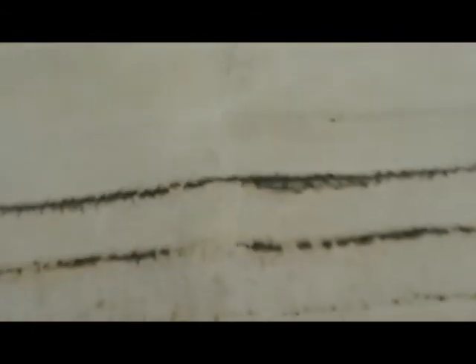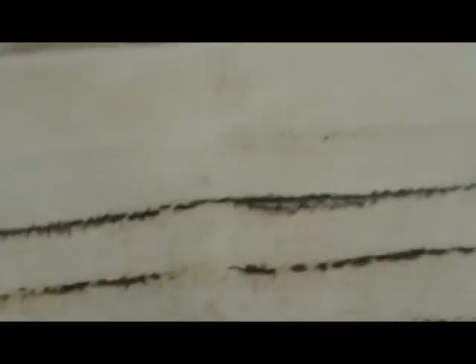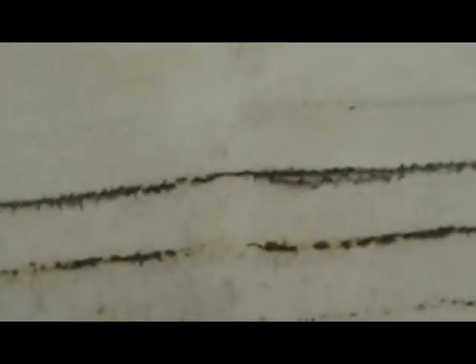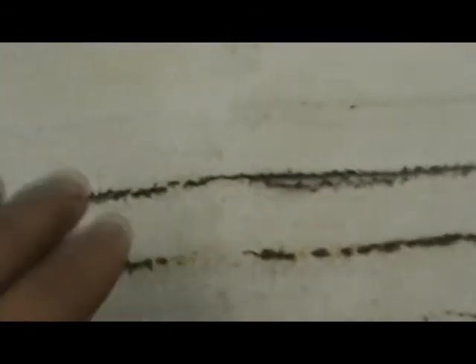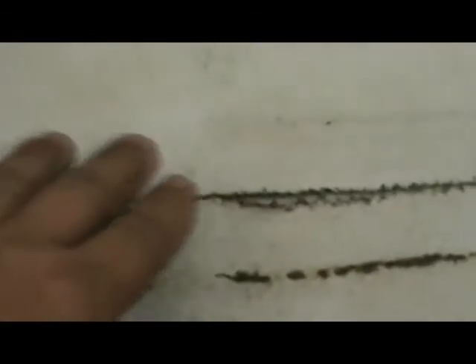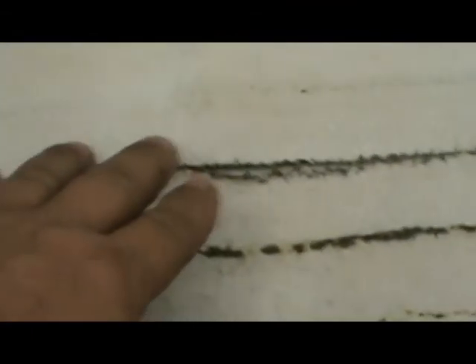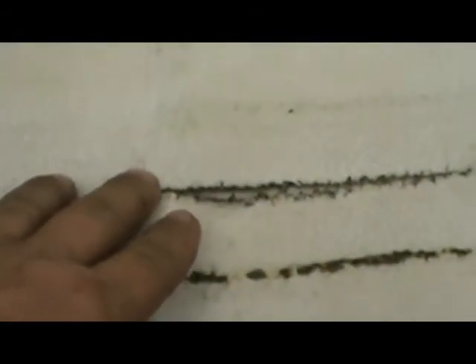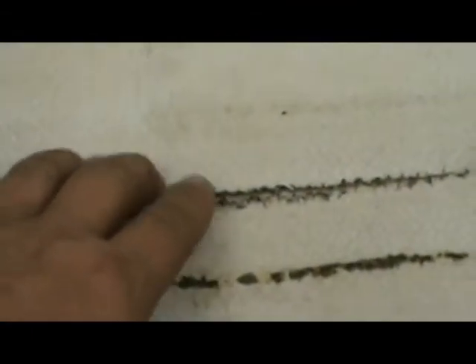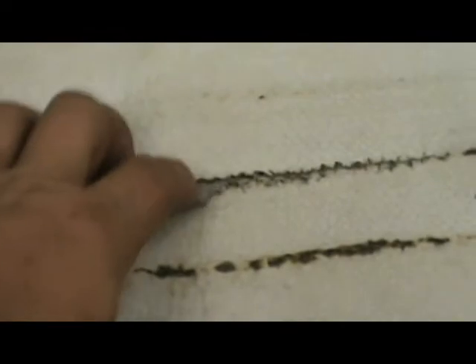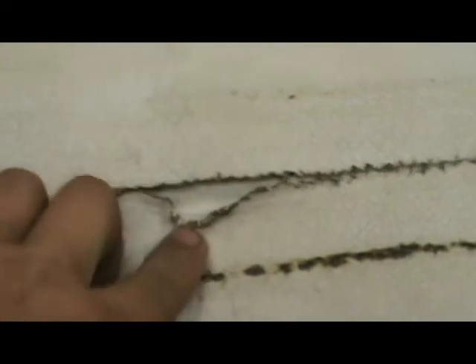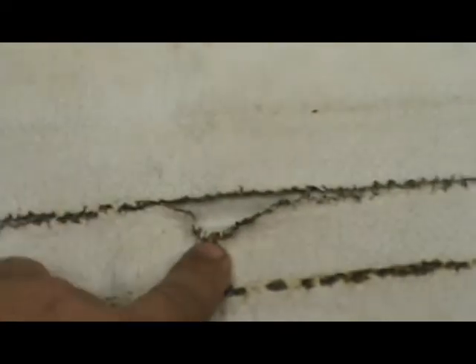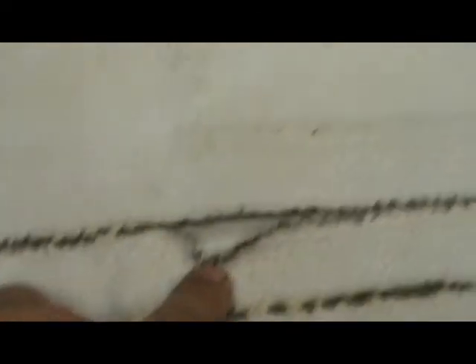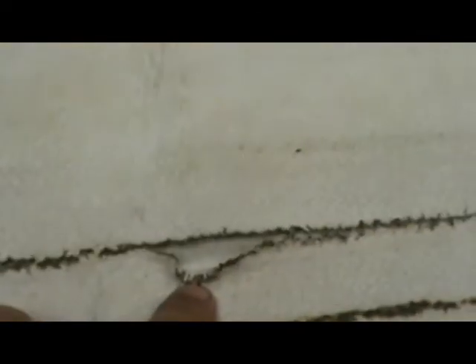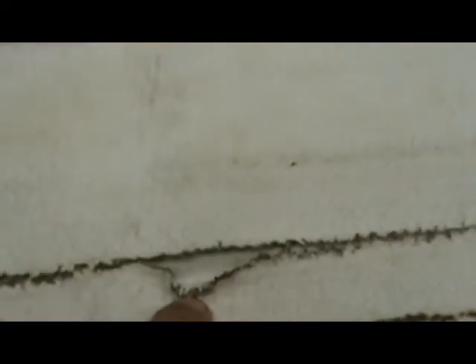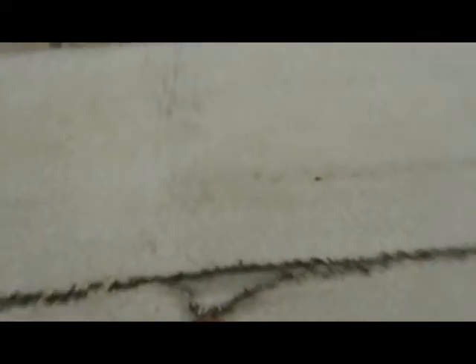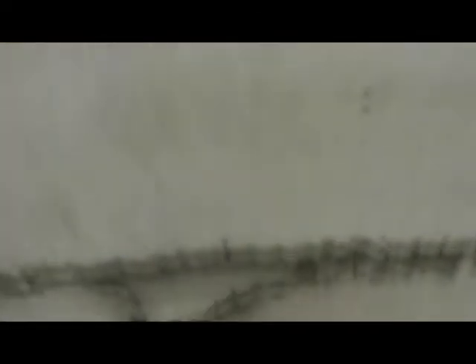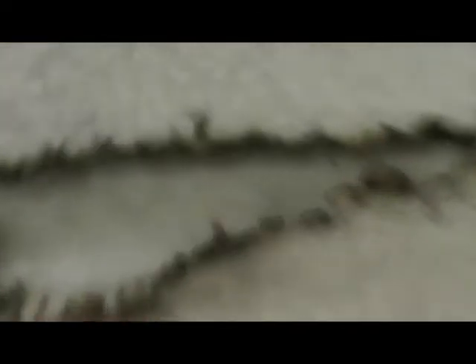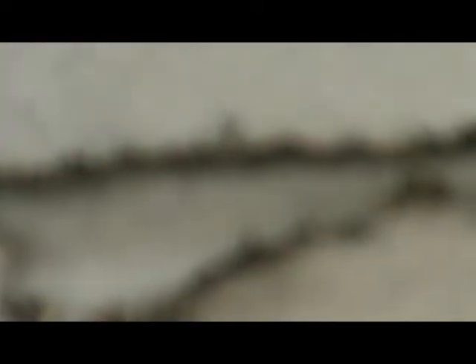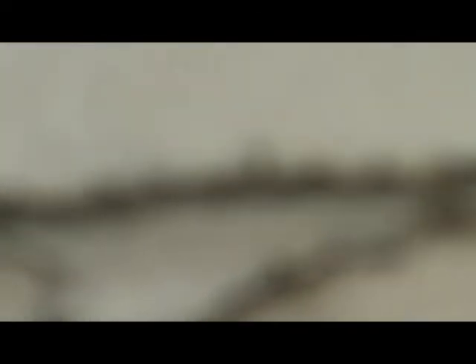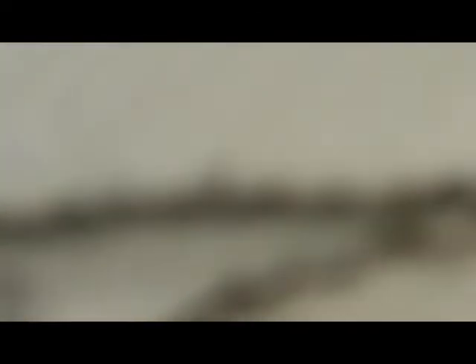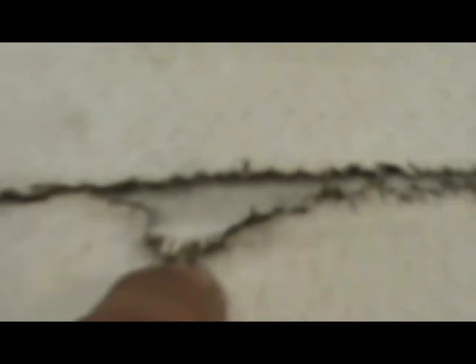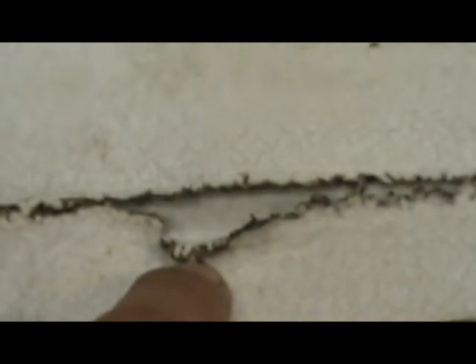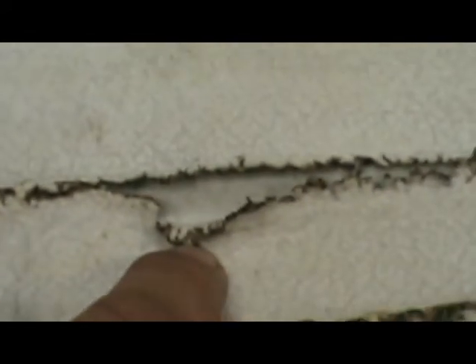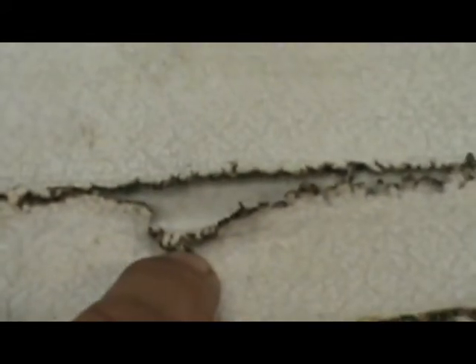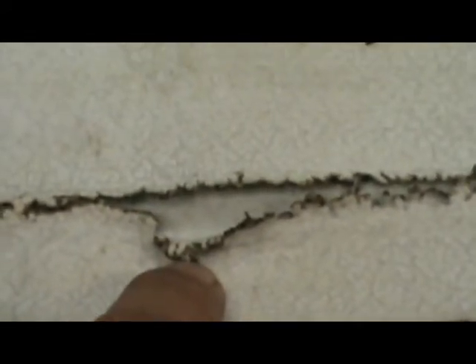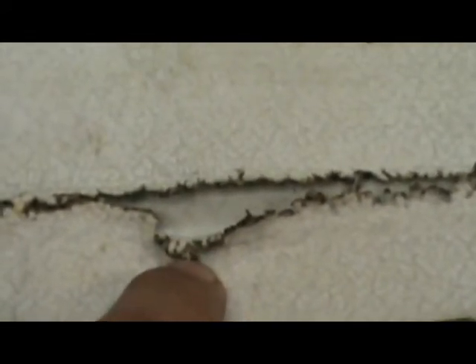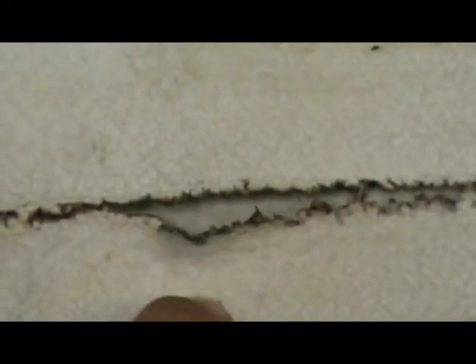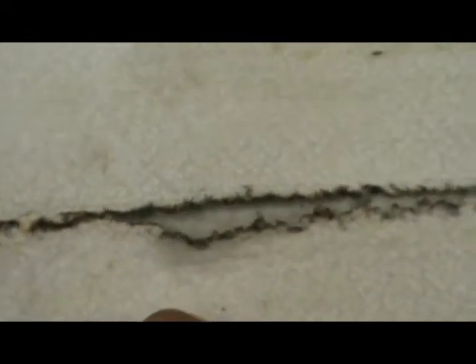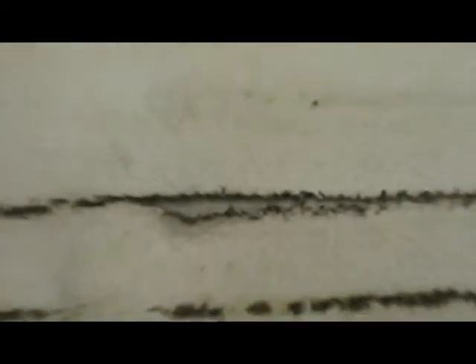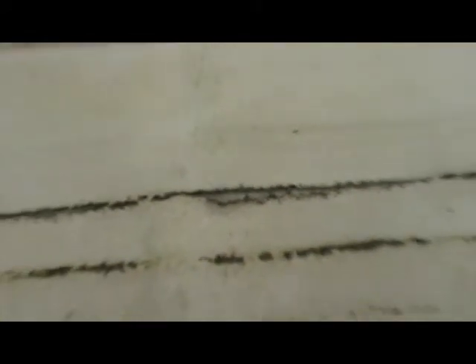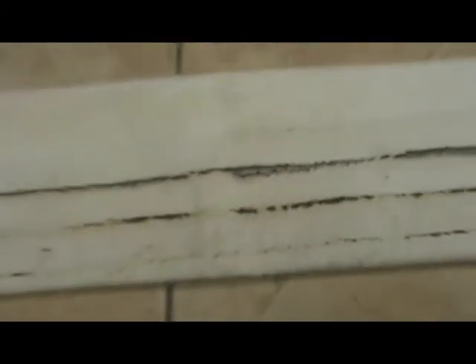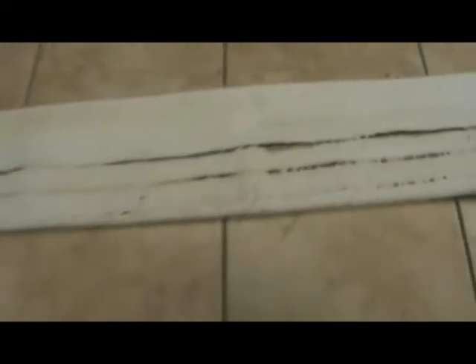Notice the black lines running down the length of the filter. When you touch it, it's kind of hard — the plastic feels melted. What this is, is an example of static discharge.